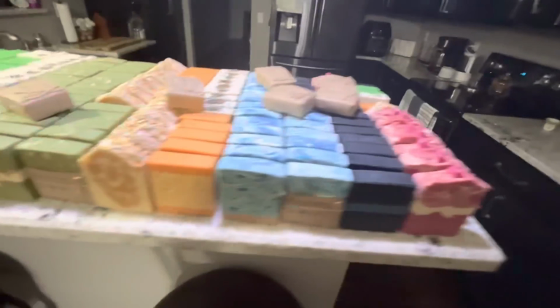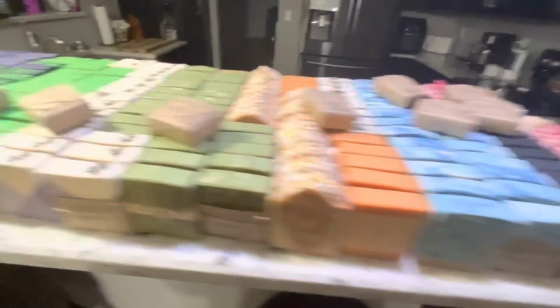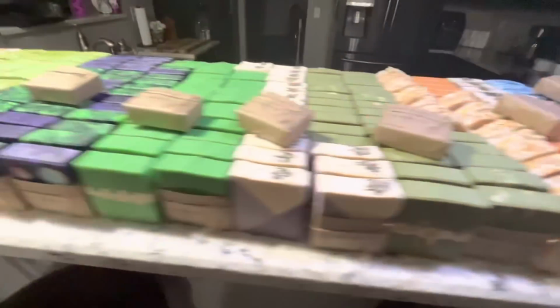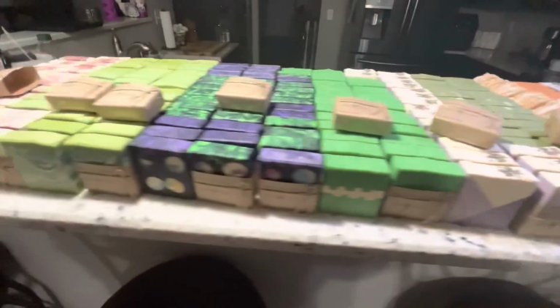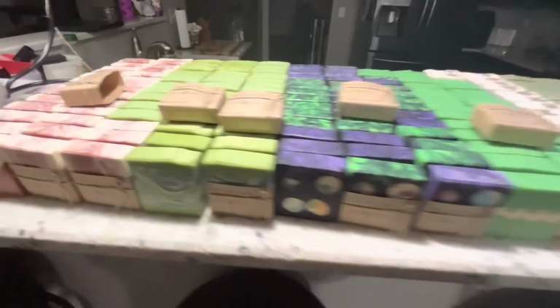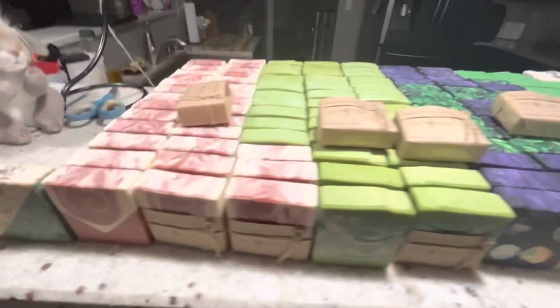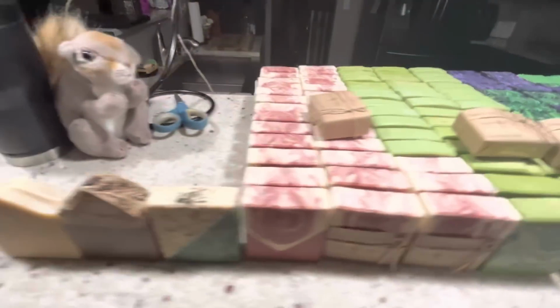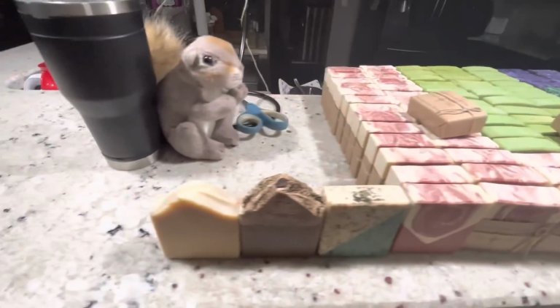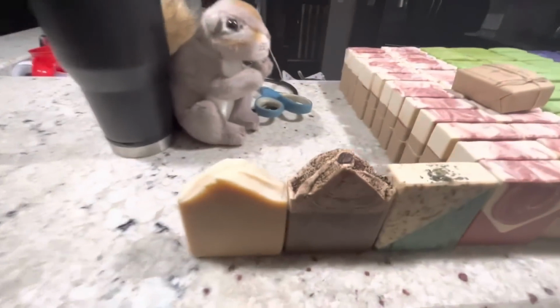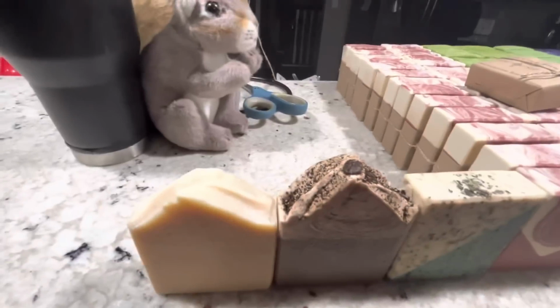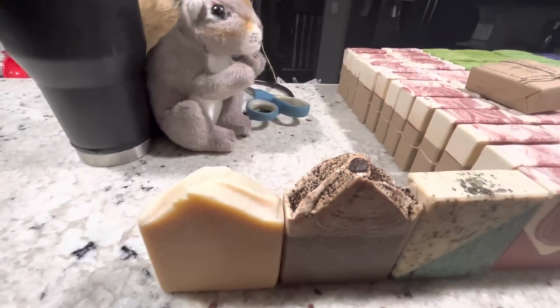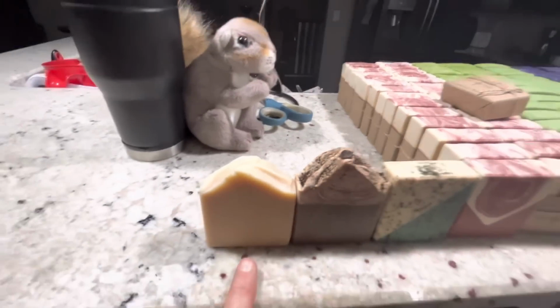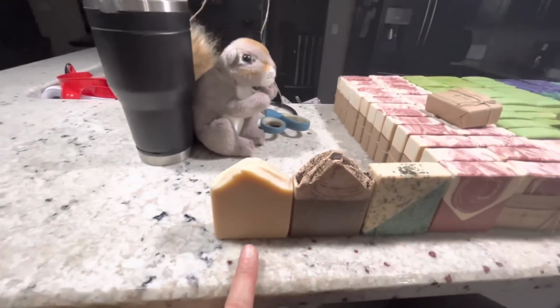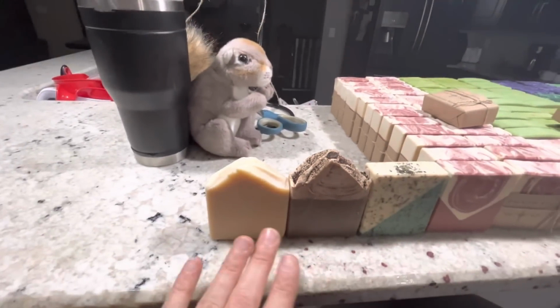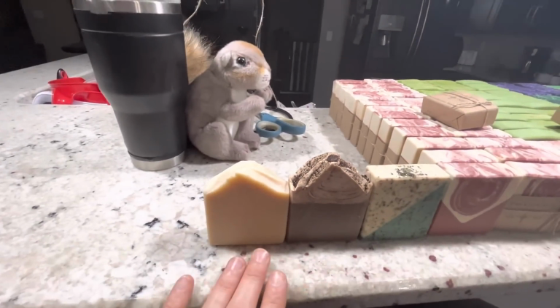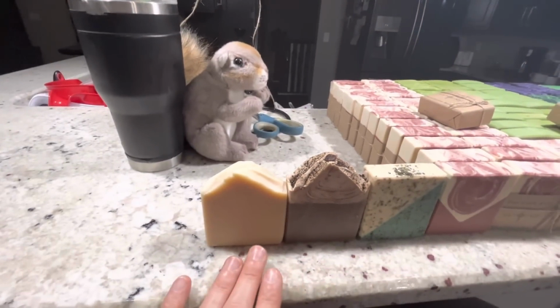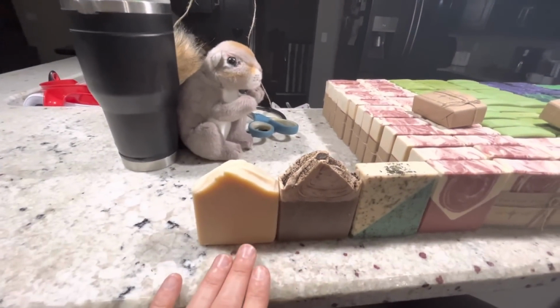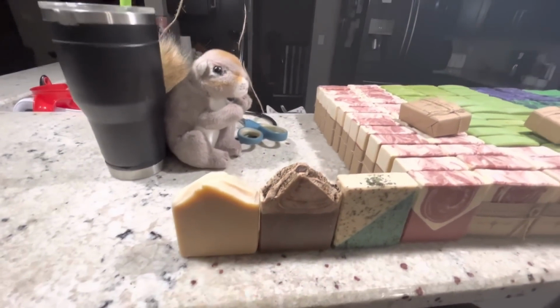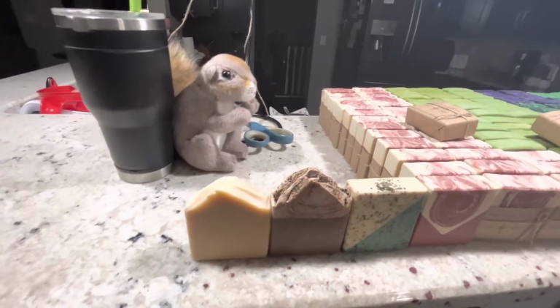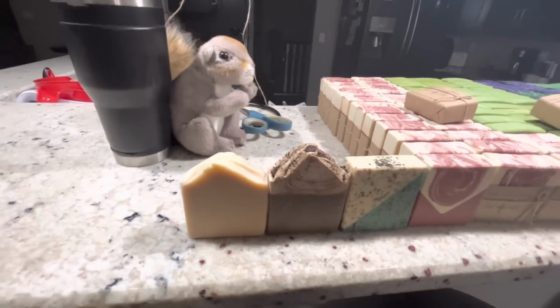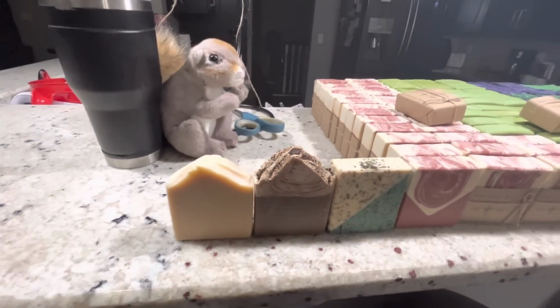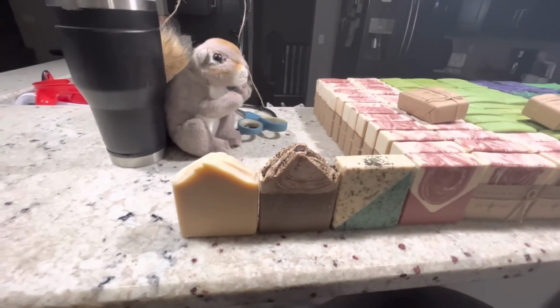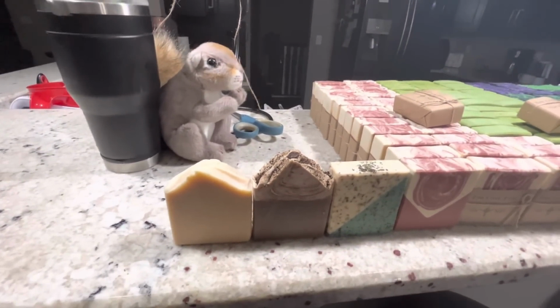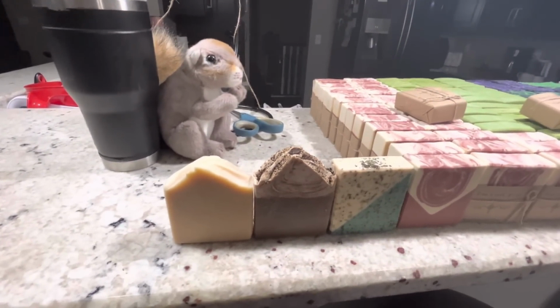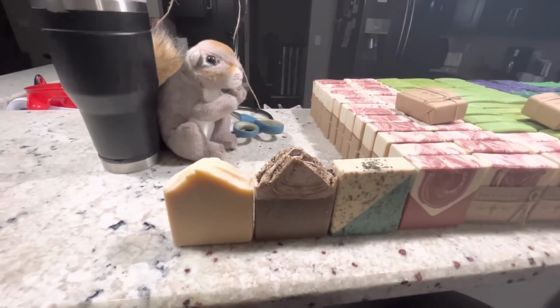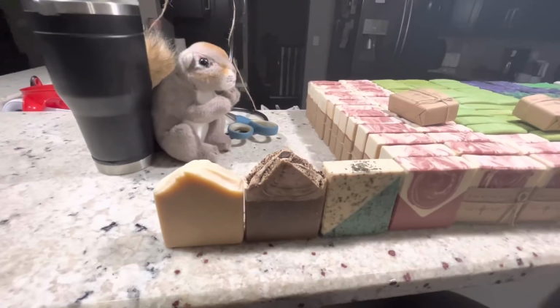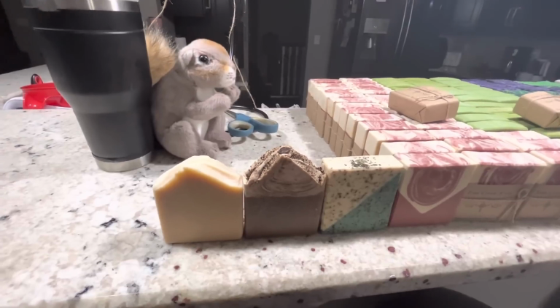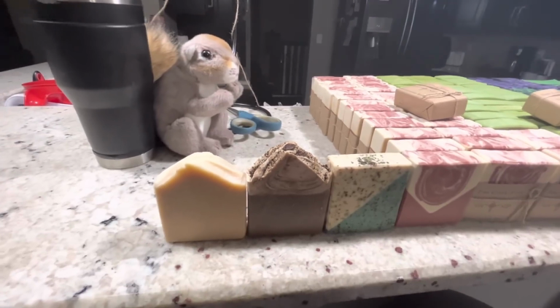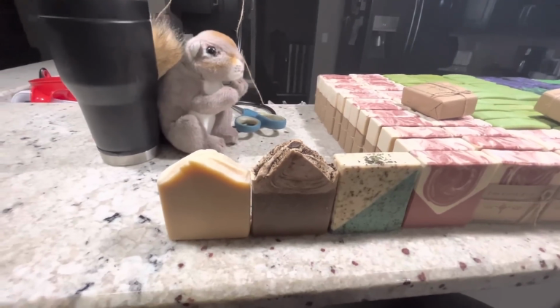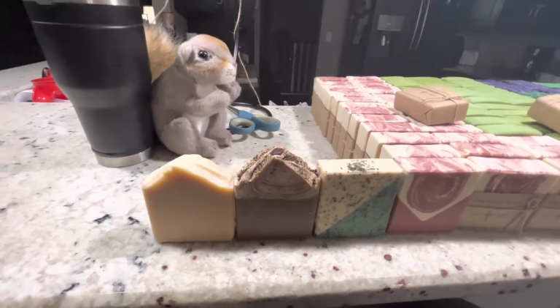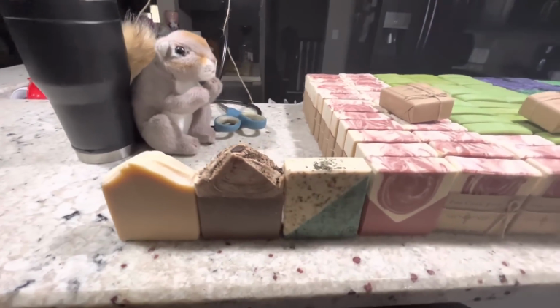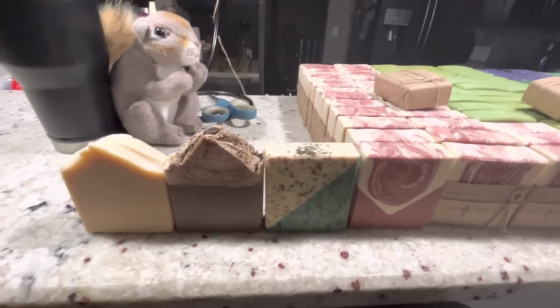We'll go over times and dates one more time: tomorrow, January 1st 2023, noon Ohio Eastern Standard Time, New York time zone. Easy peasy.